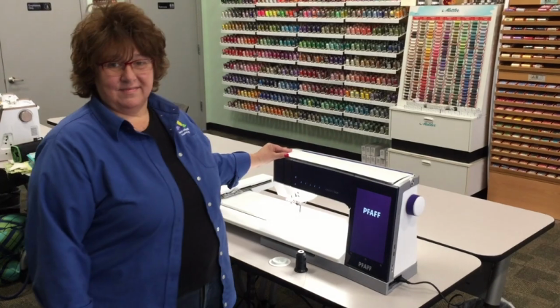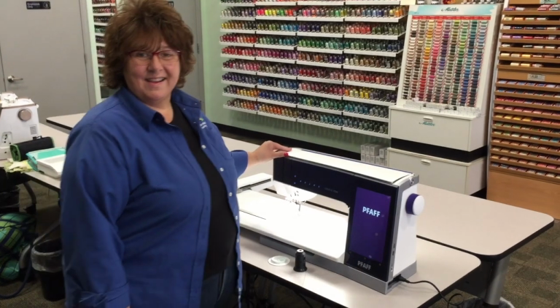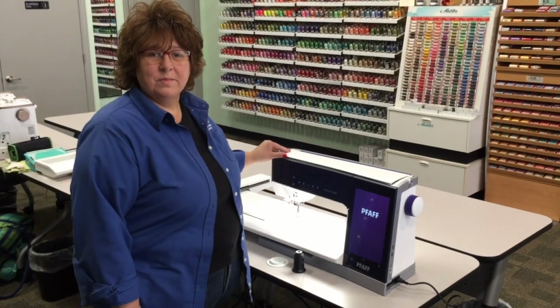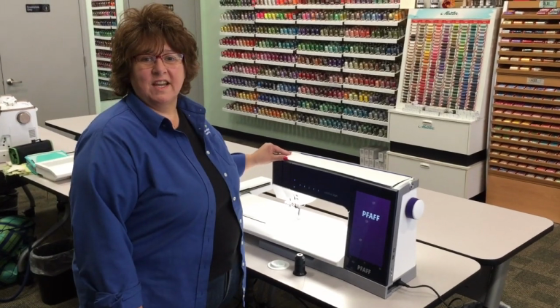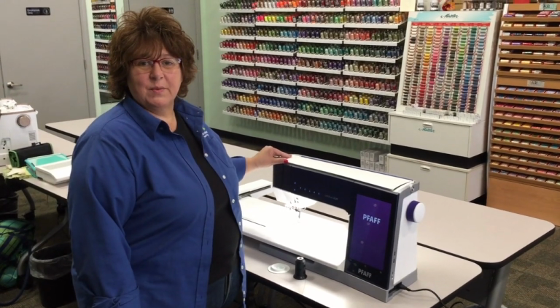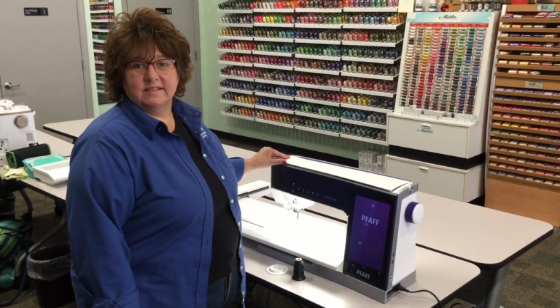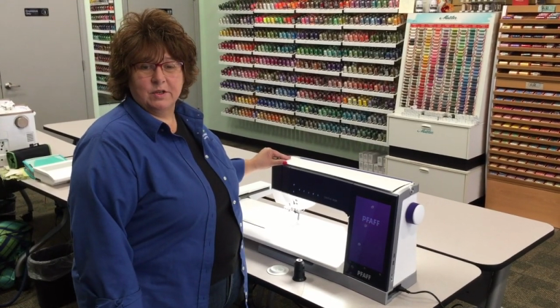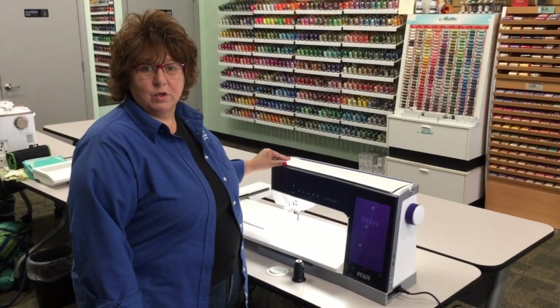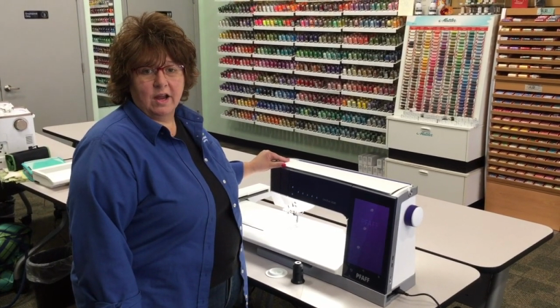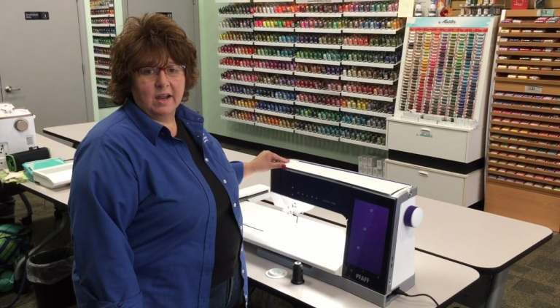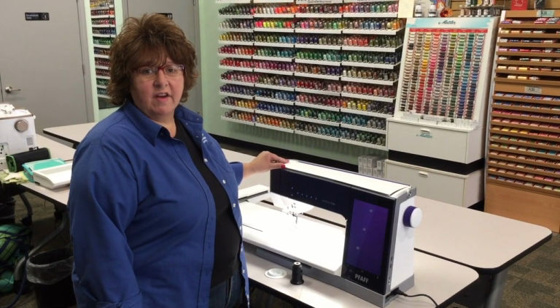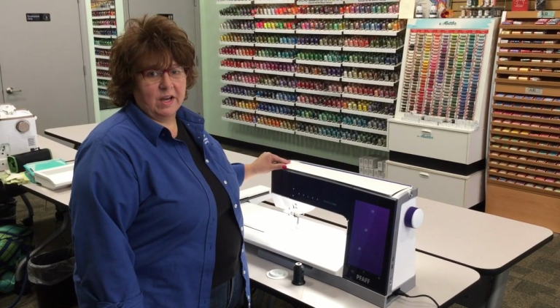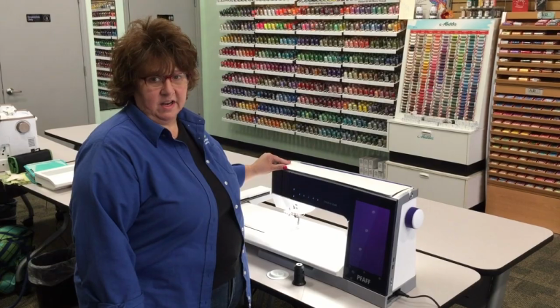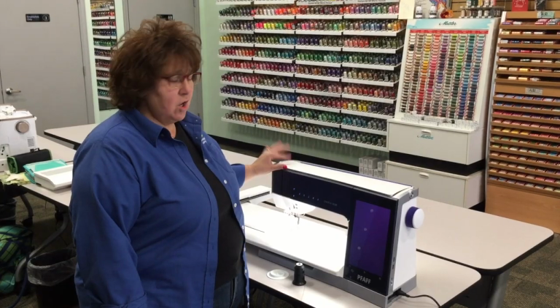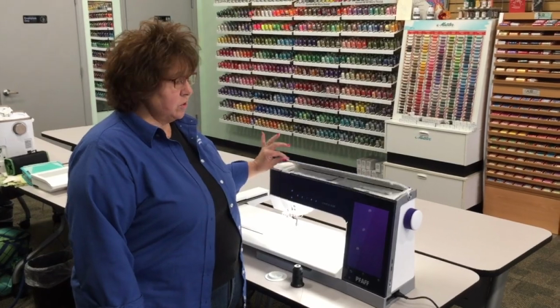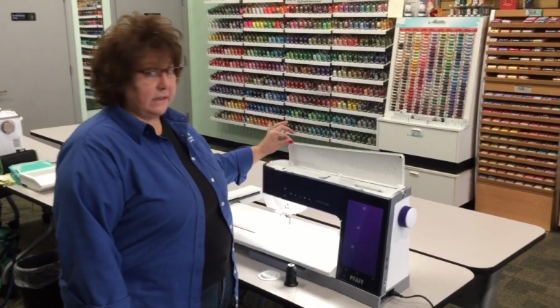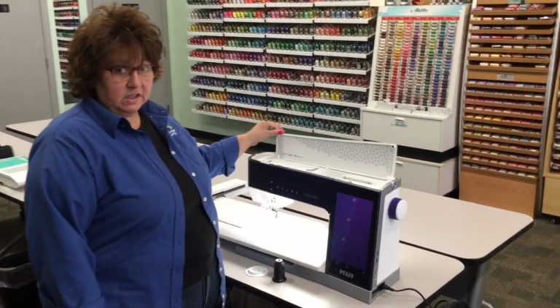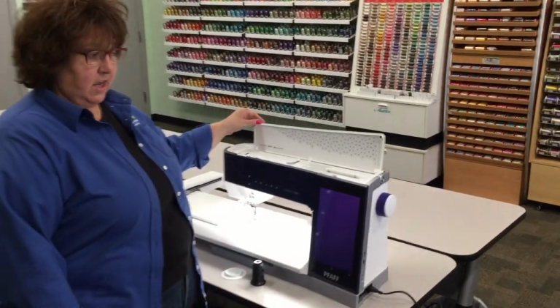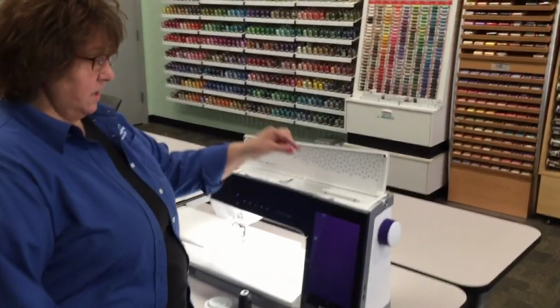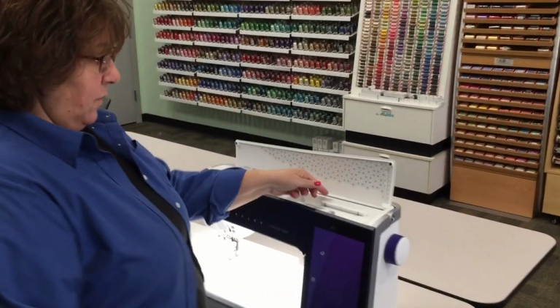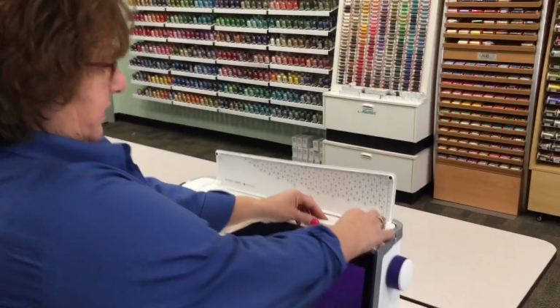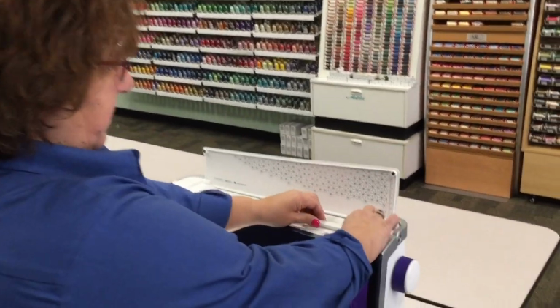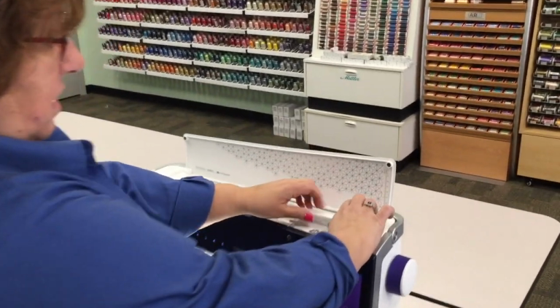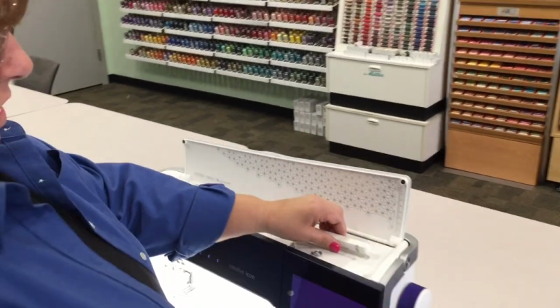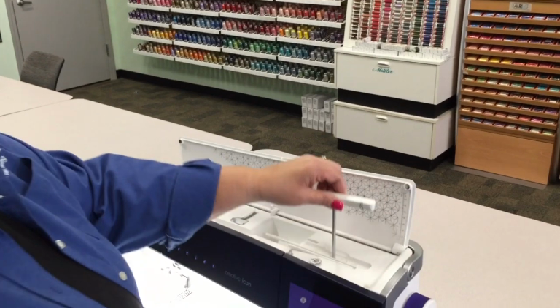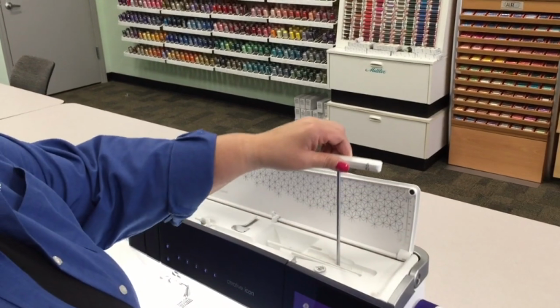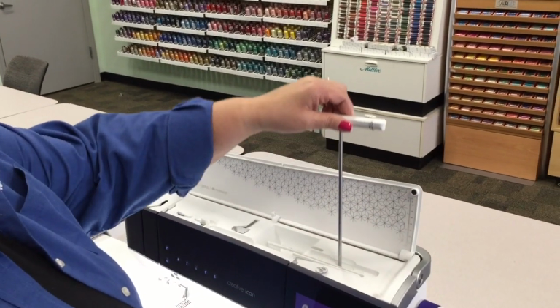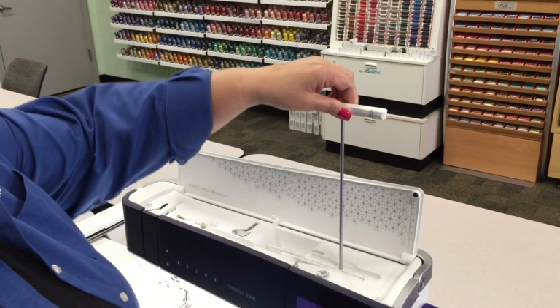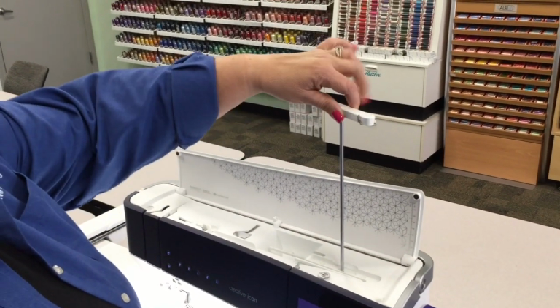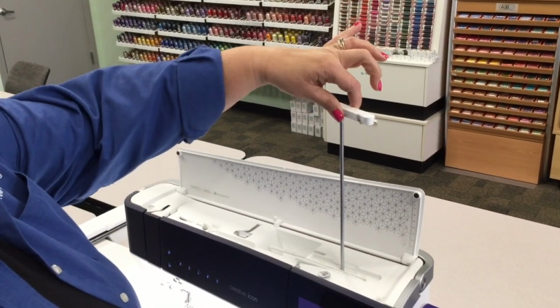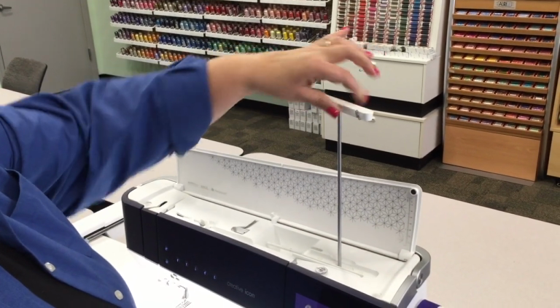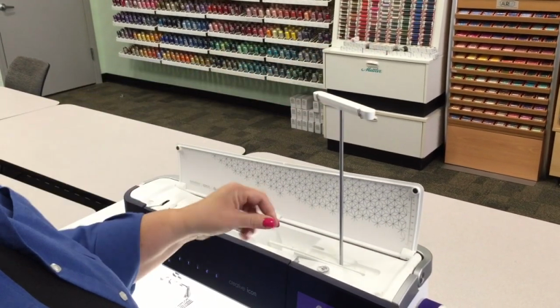Hi, and welcome to Diane's Video Minute. Today I'm going to show you how to thread a Fob Creative Icon. We're going to start by lifting the lid of the Icon, and we're going to lift up this telescoping thread guide. You want to make sure it clicks into place.